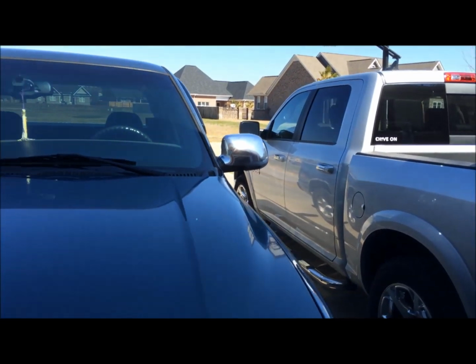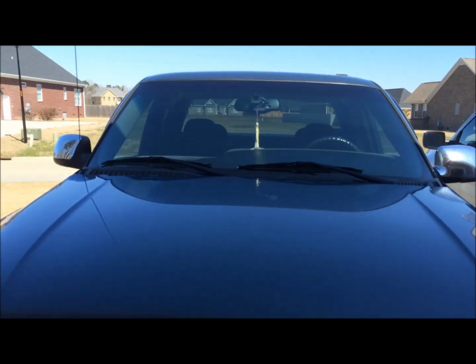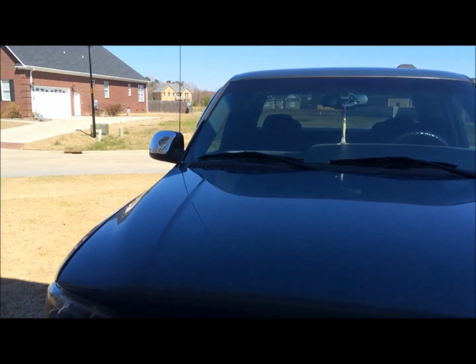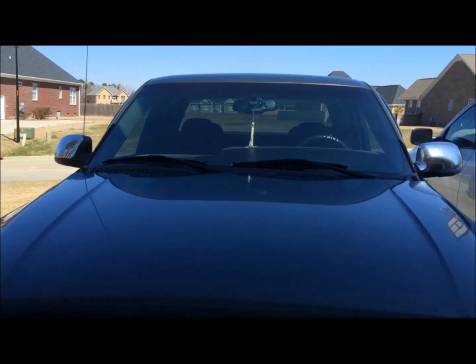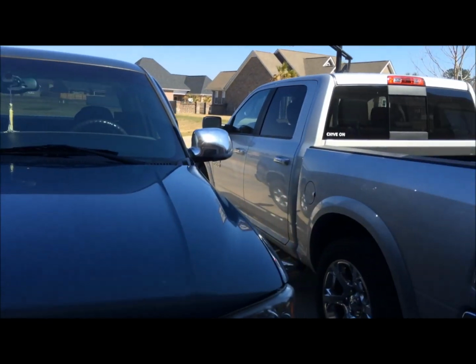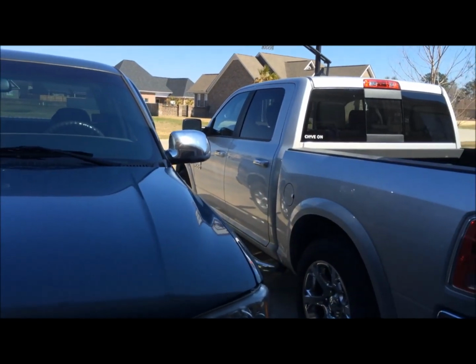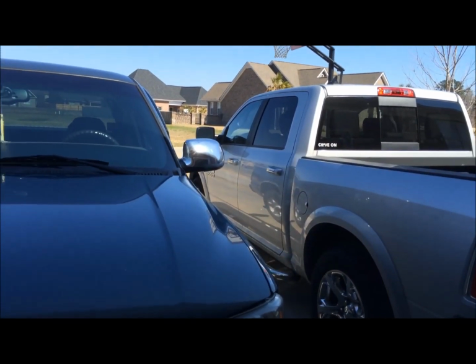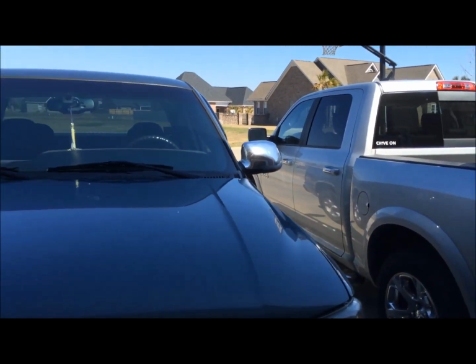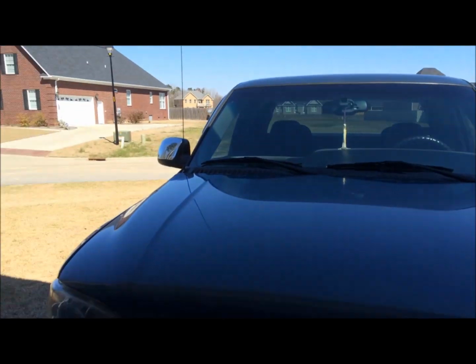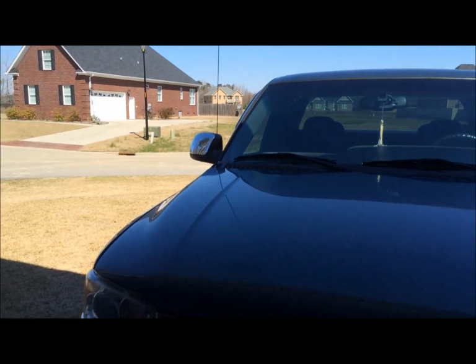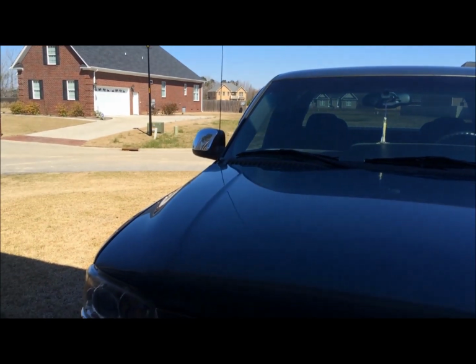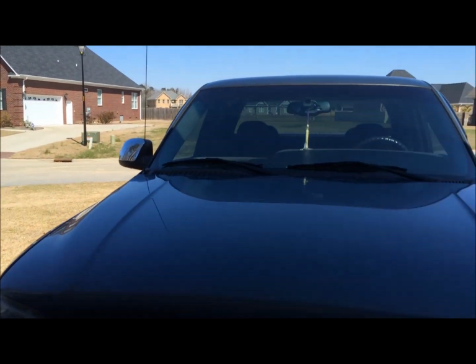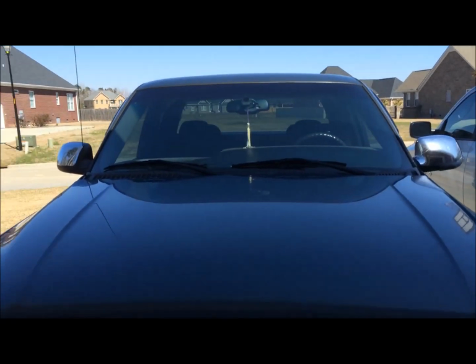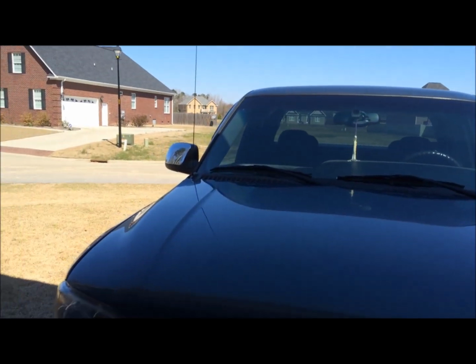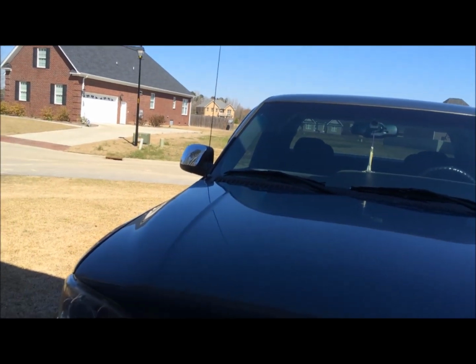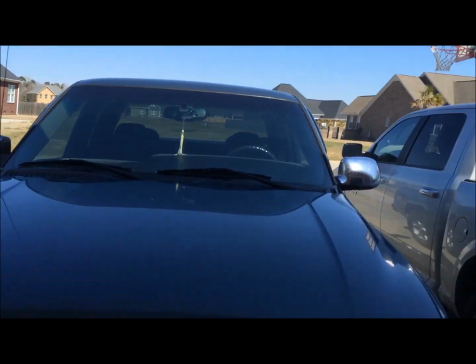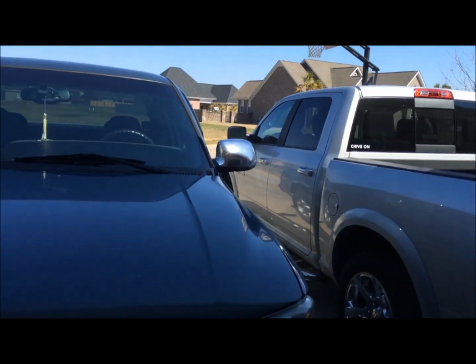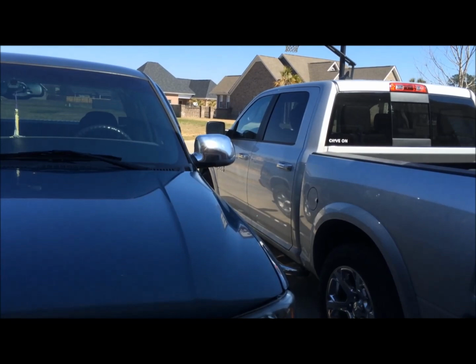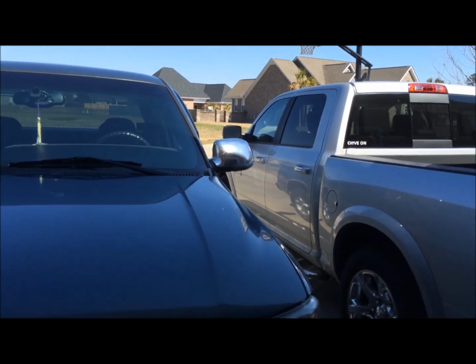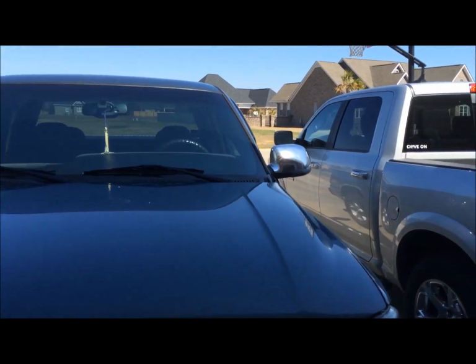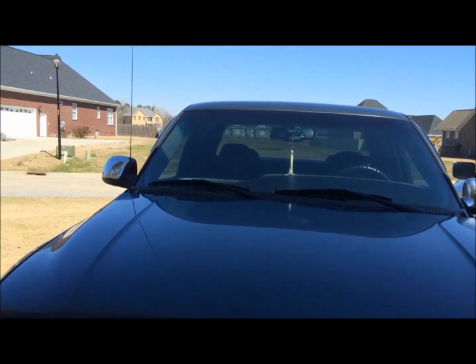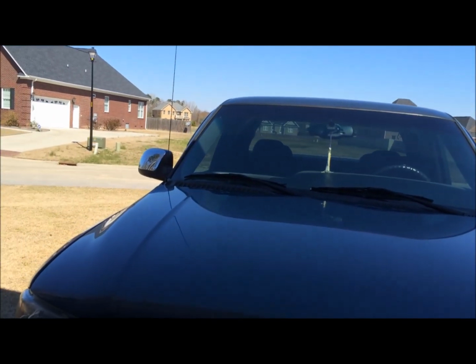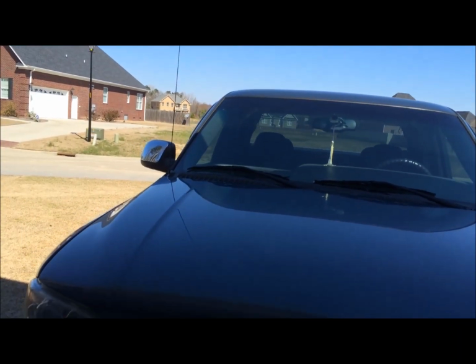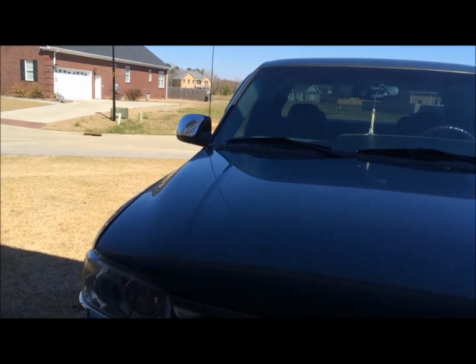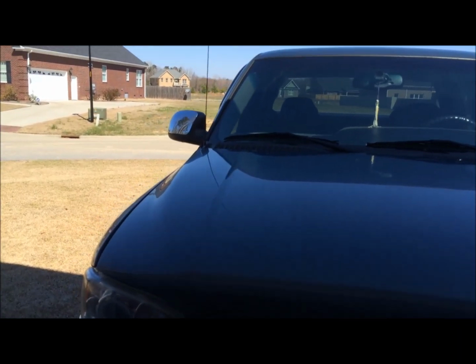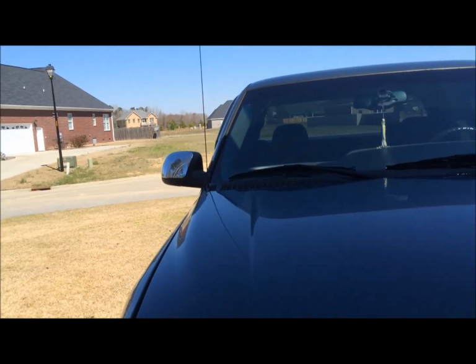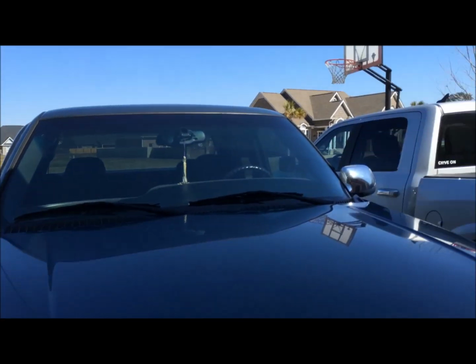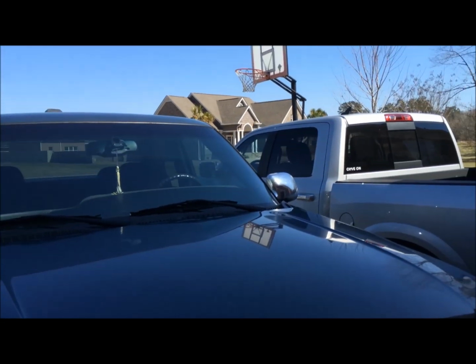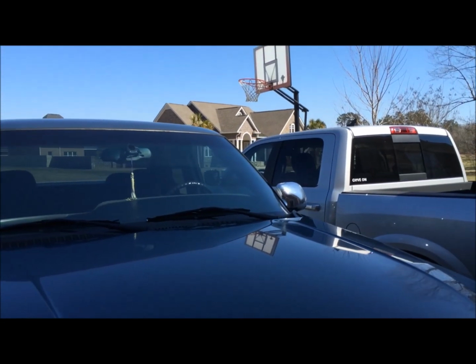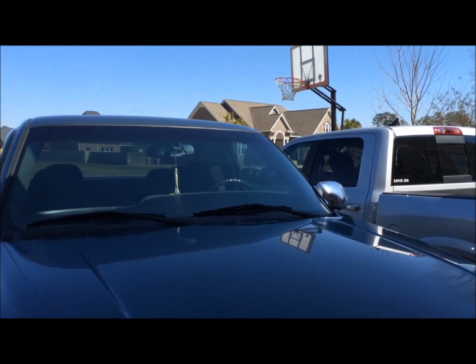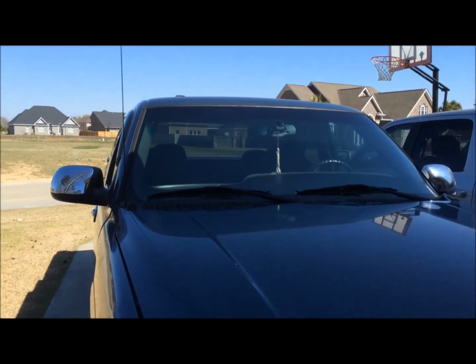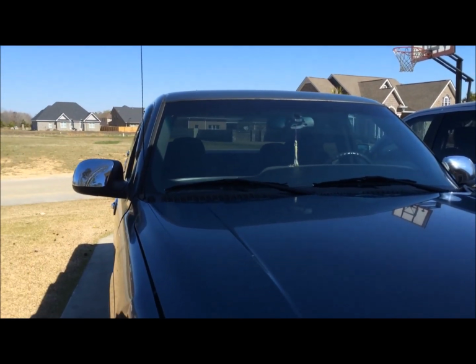You really can't tell the difference. I mean, if you know what you're looking at, you can say this one has a little more black than that one does. But I think it'll look pretty darn good.